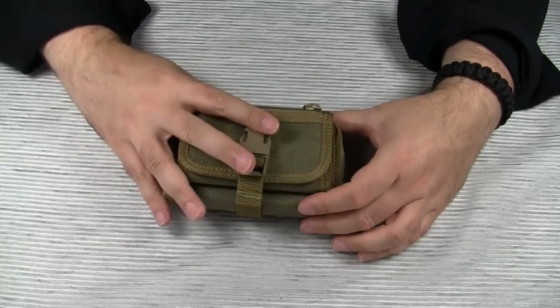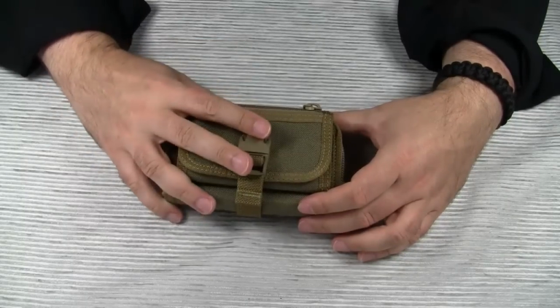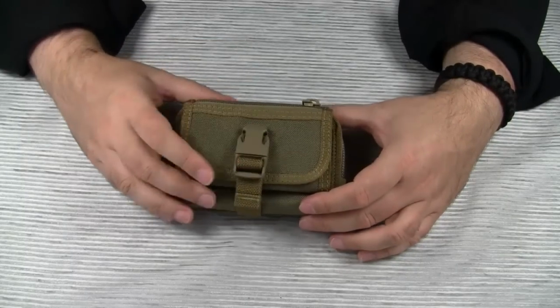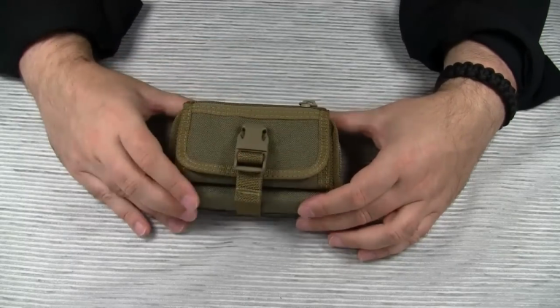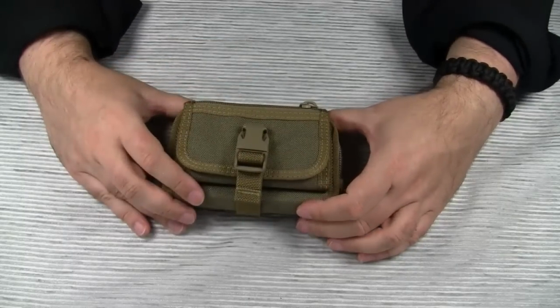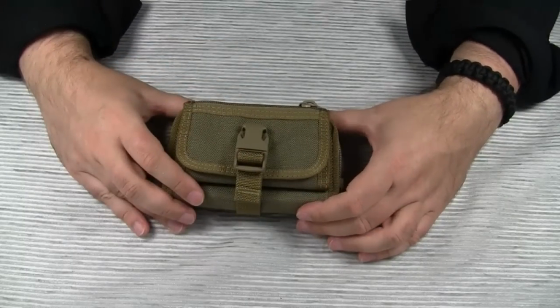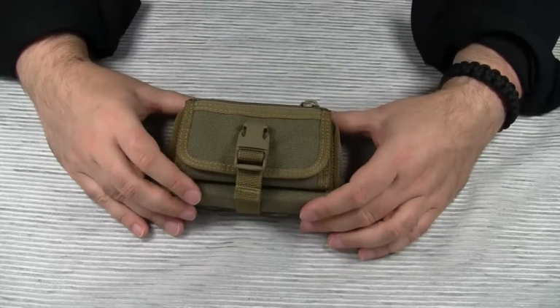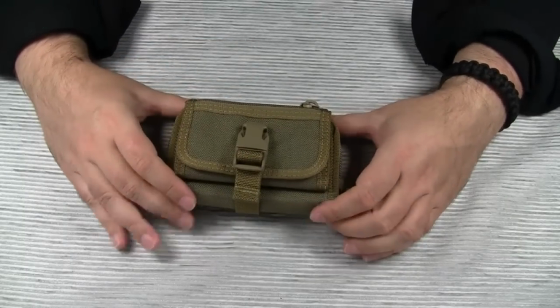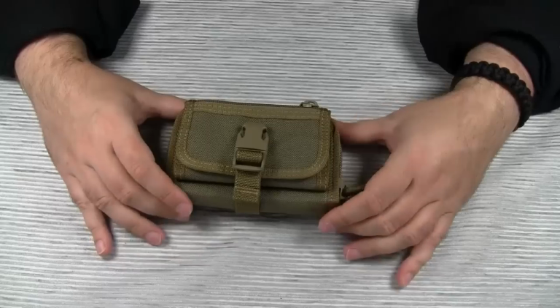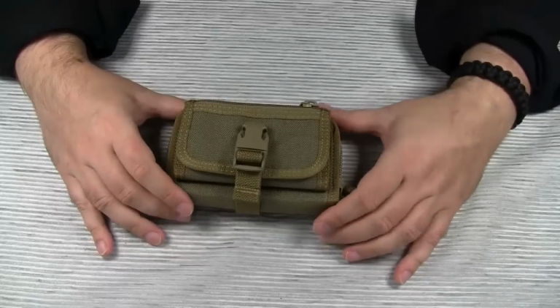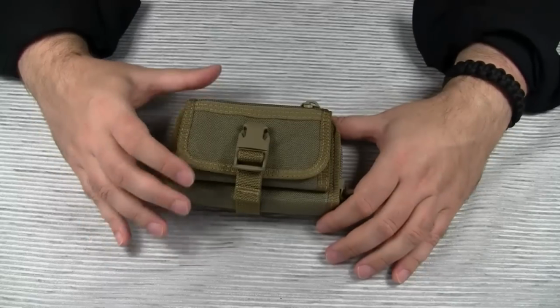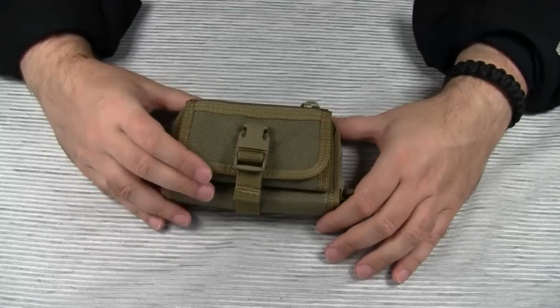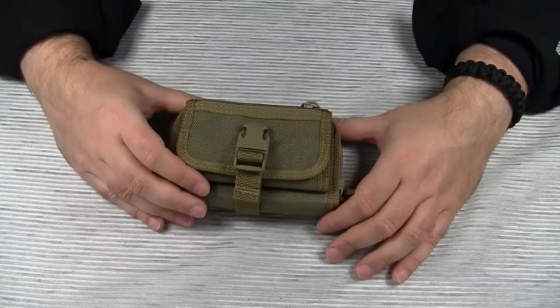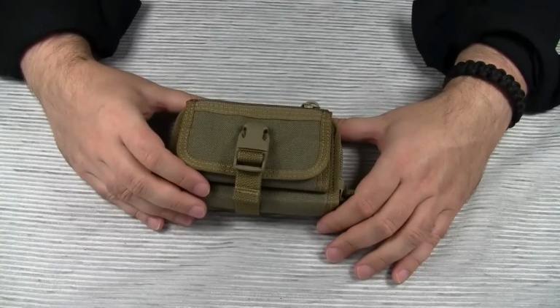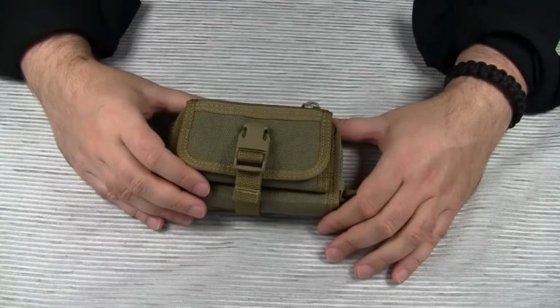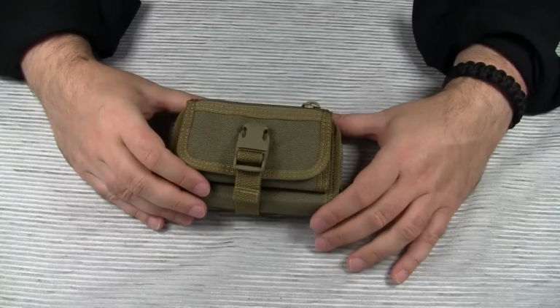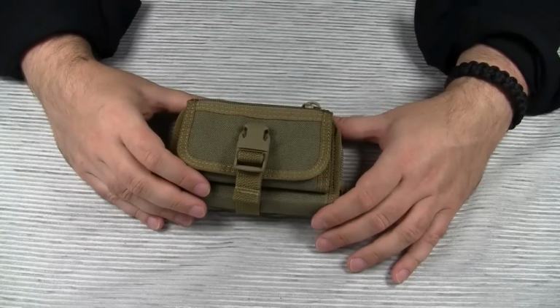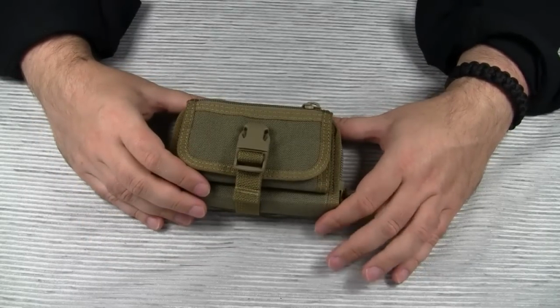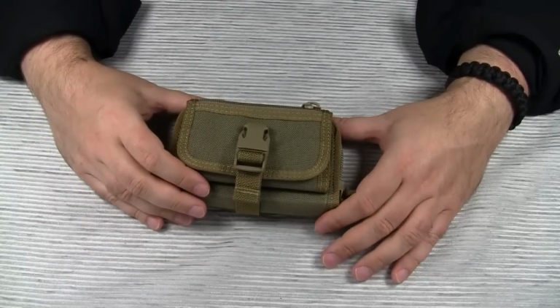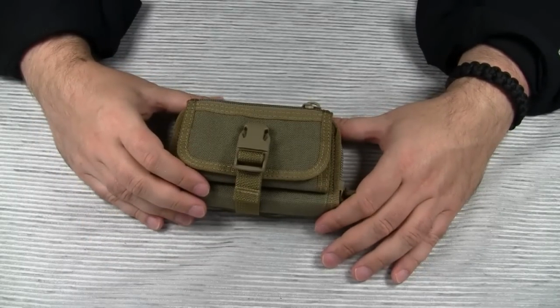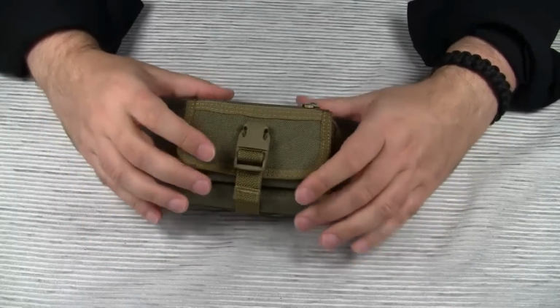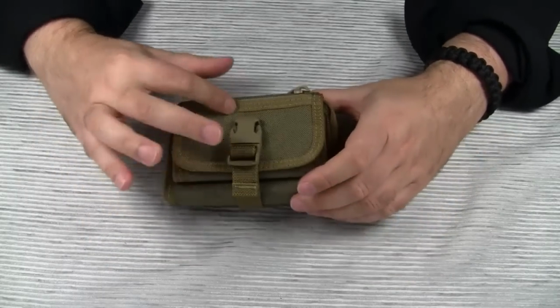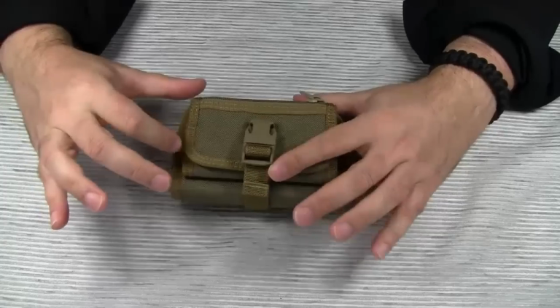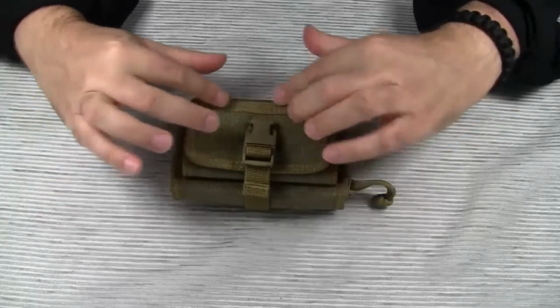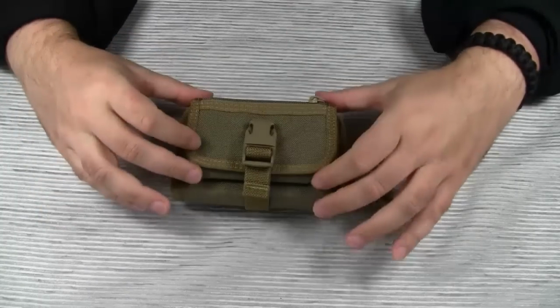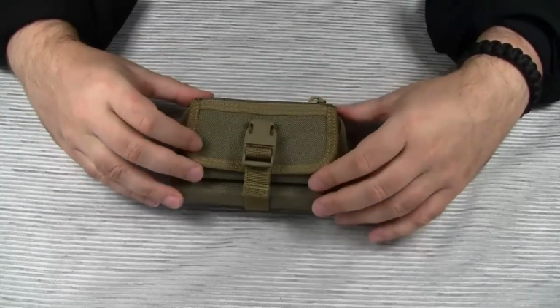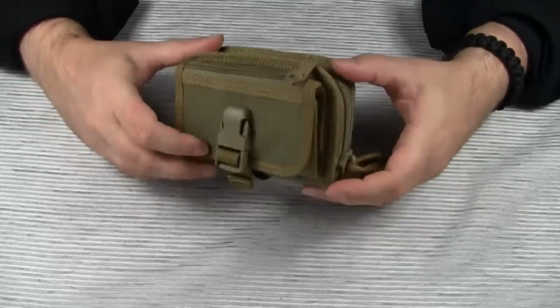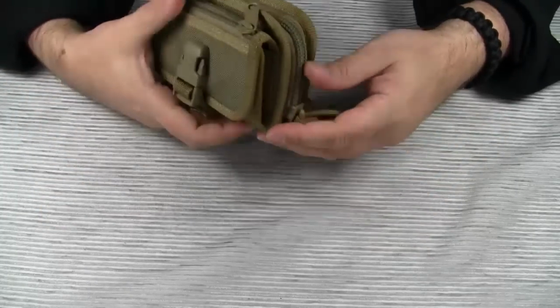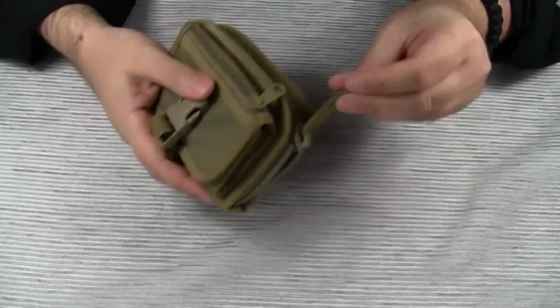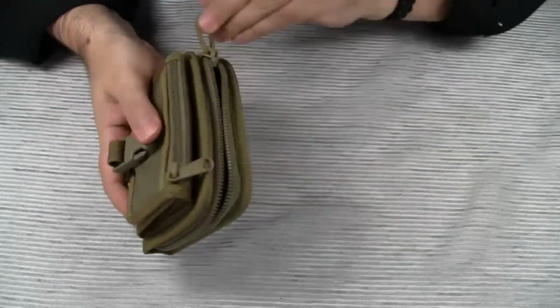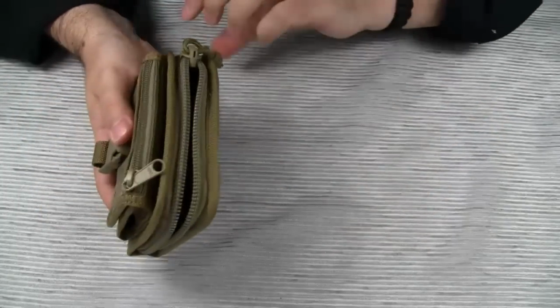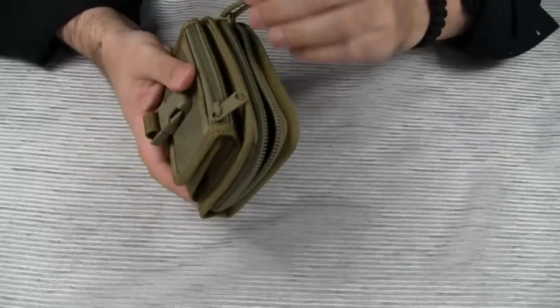The Red Wallet comes with all the hard-use gear features Maxpedition is famous for: the 1000 denier water and abrasion resistant lightweight ballistic nylon, double stitching on all stress points, YKK zippers, etc.